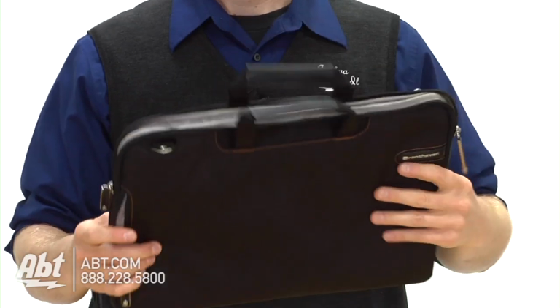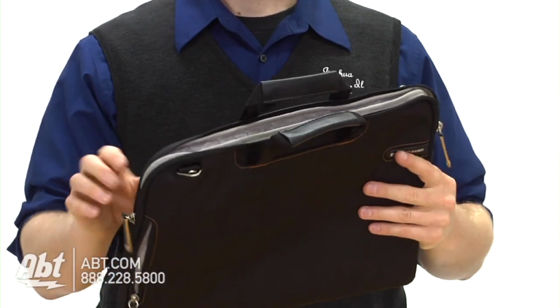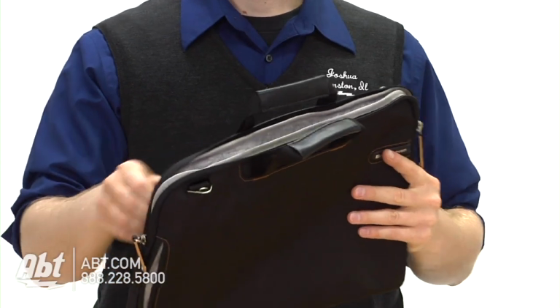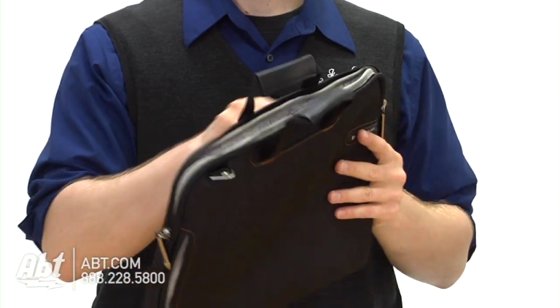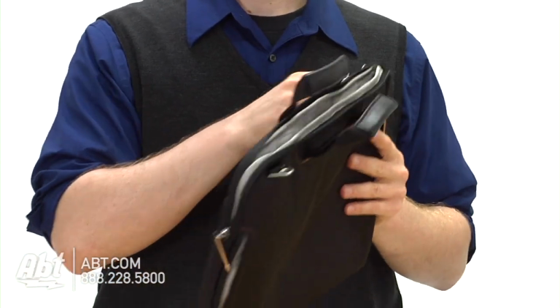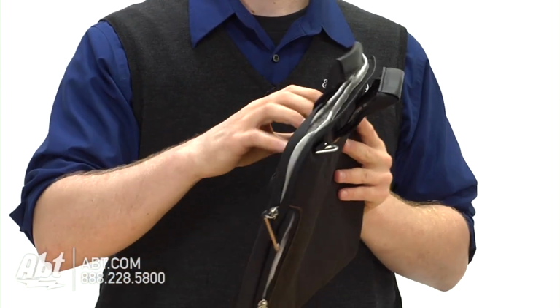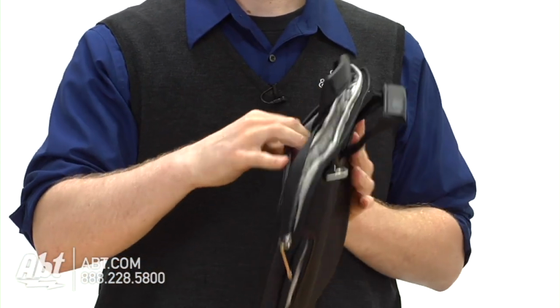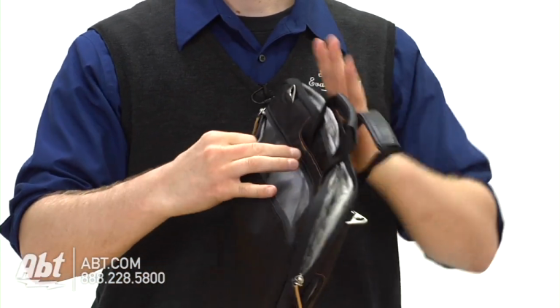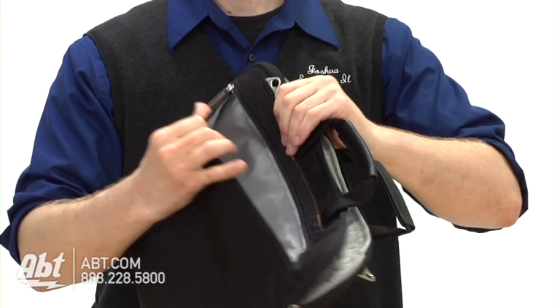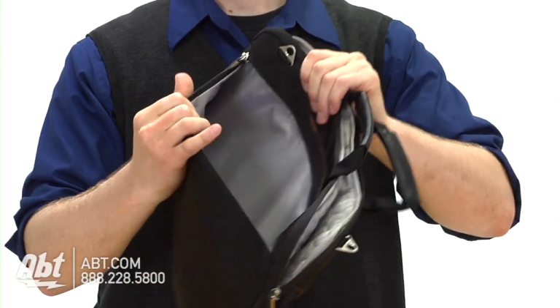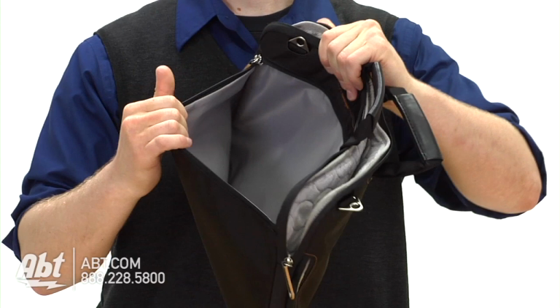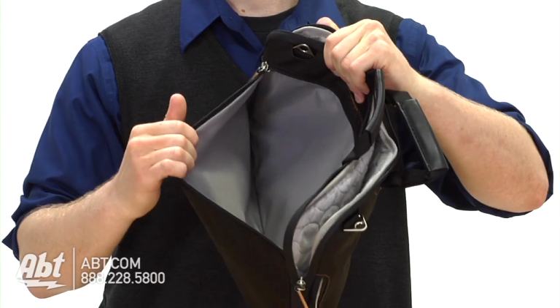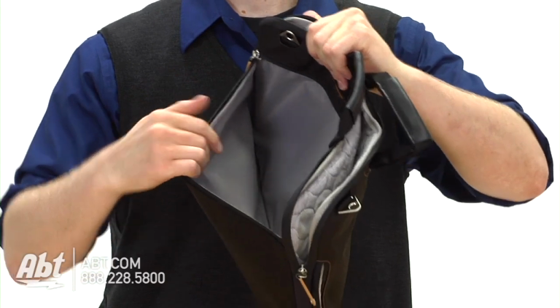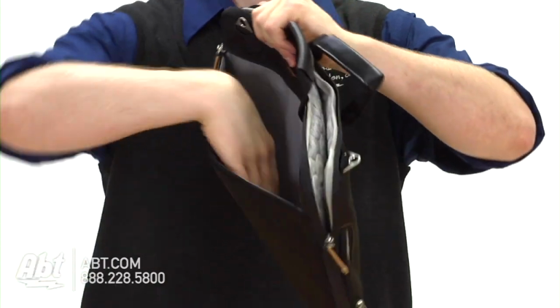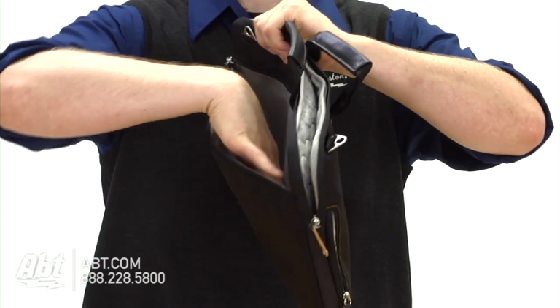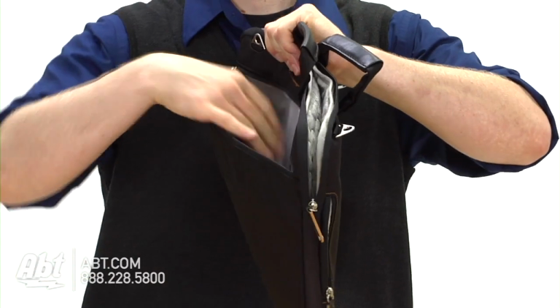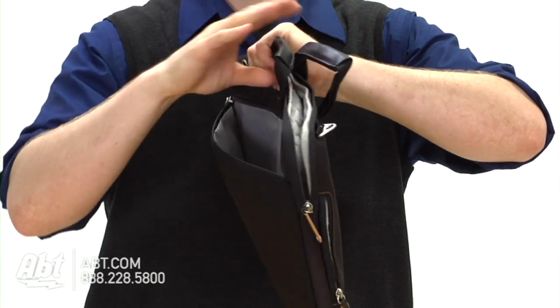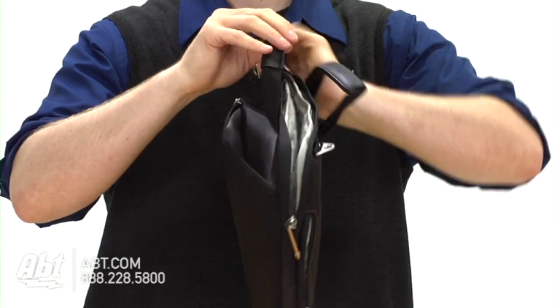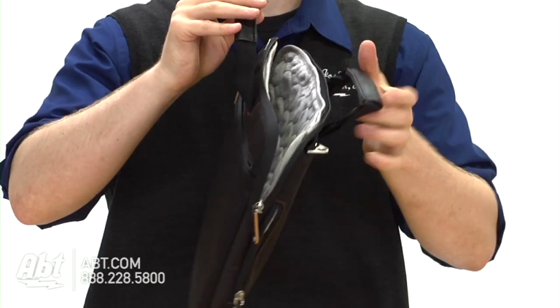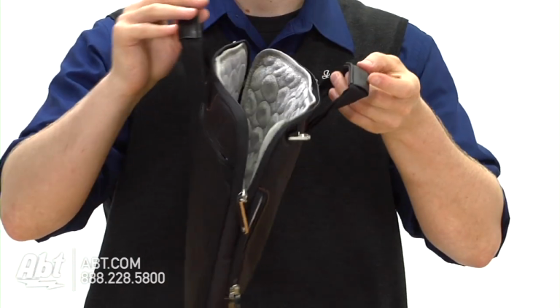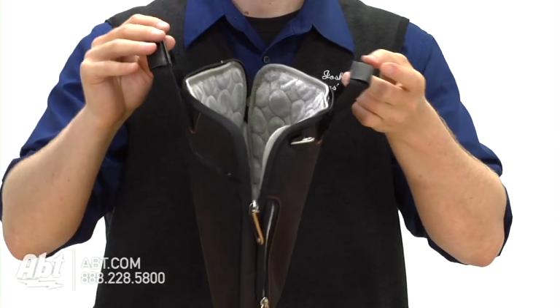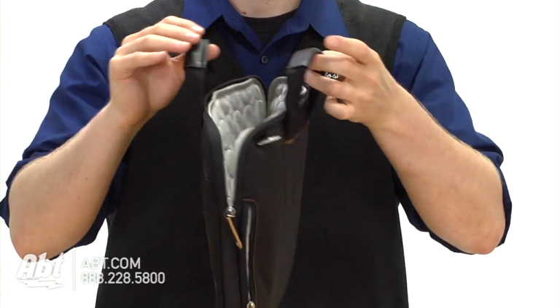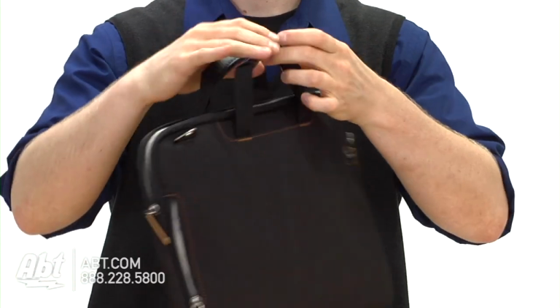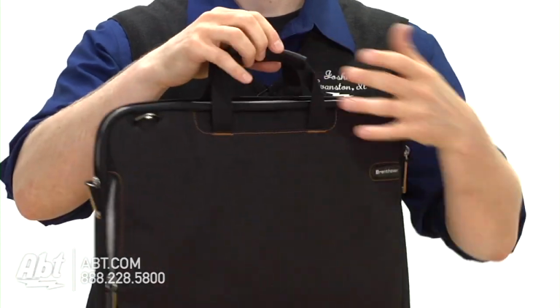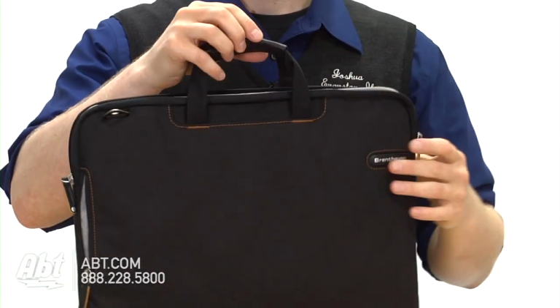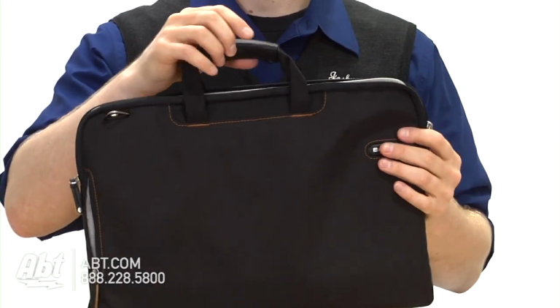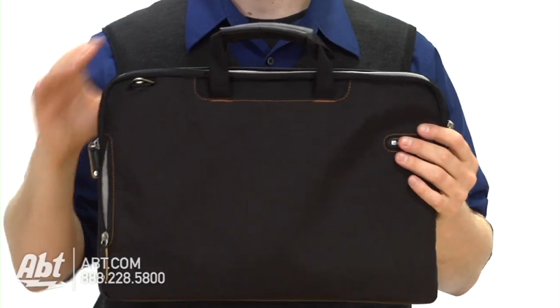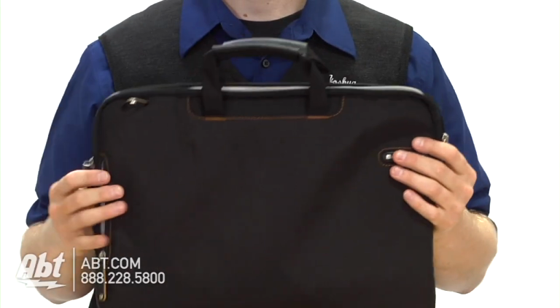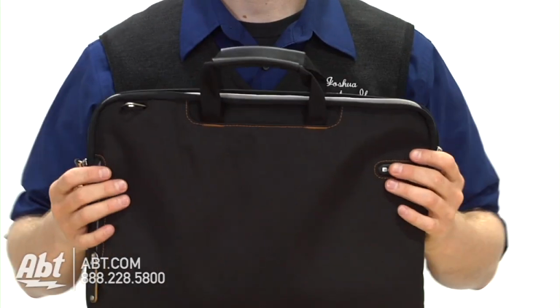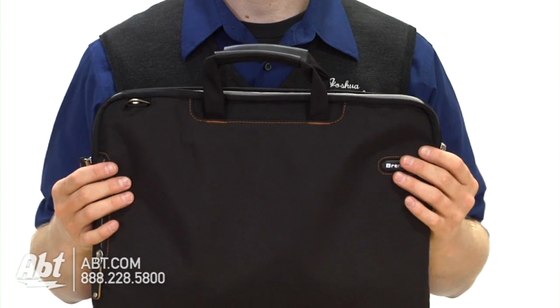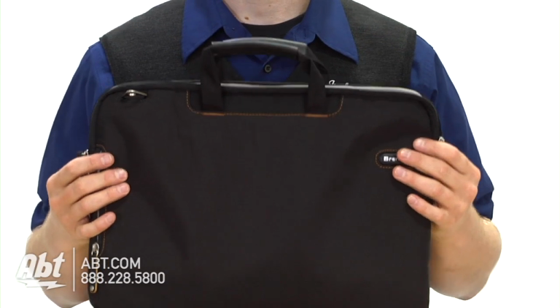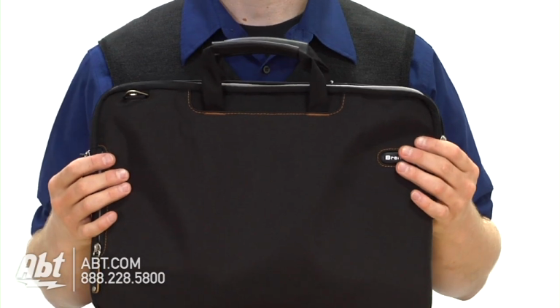There's a nice little zipper on the back so you've got some extra room here for other things. Some of the other cases are neoprene cases — there's just not a lot of room for your charger and other things.